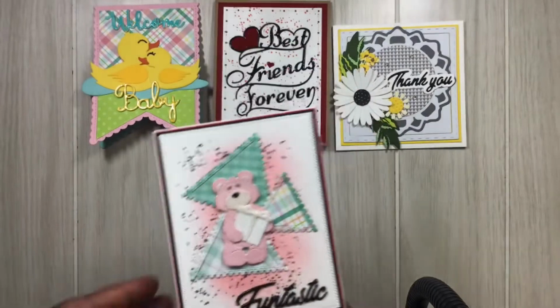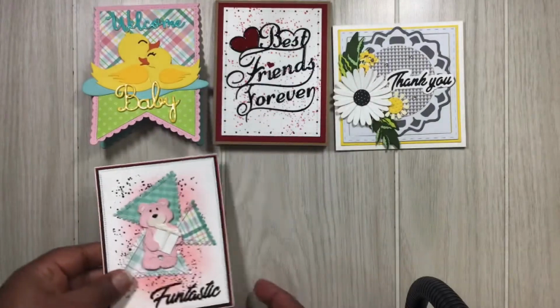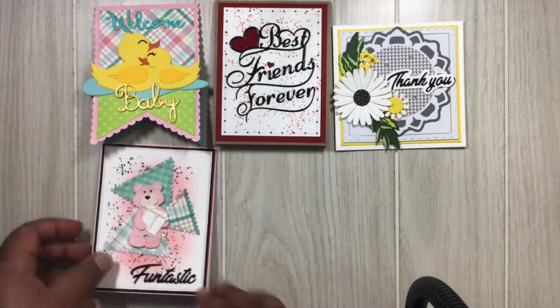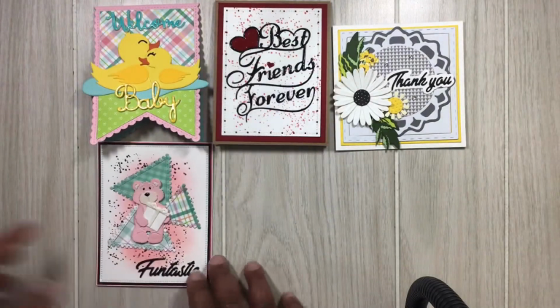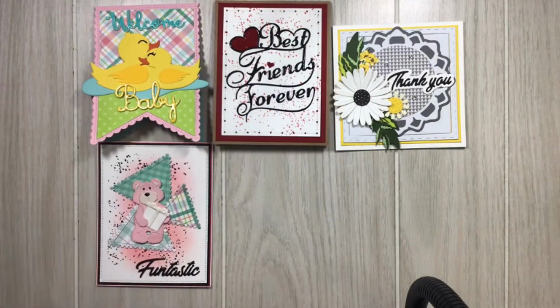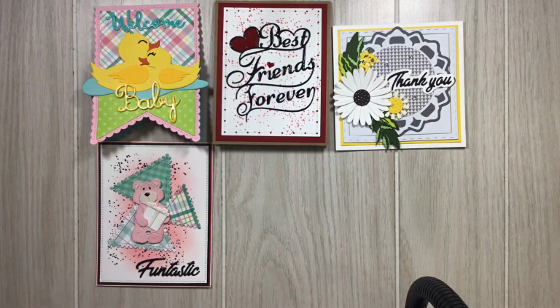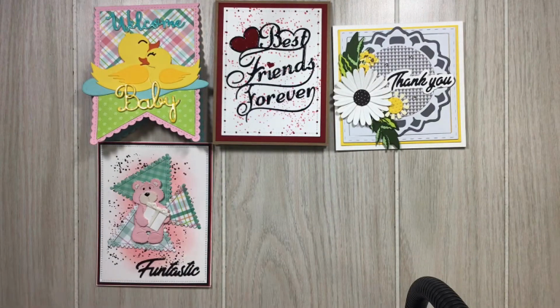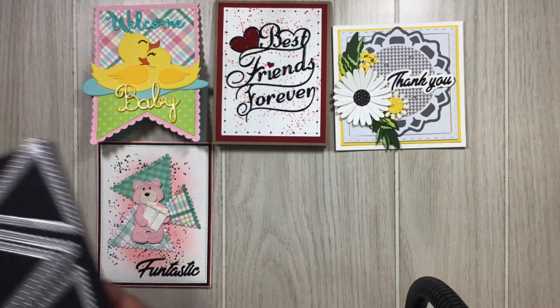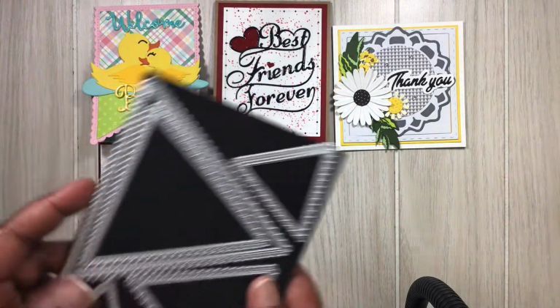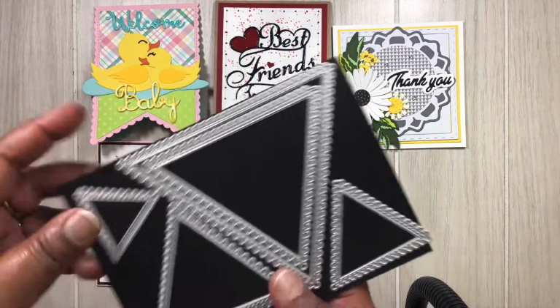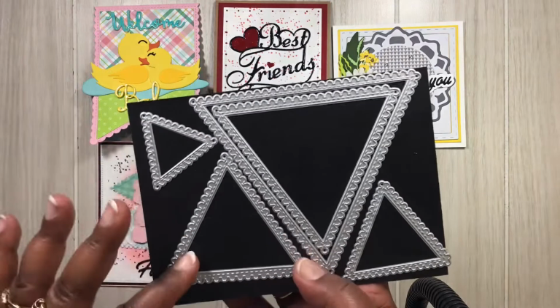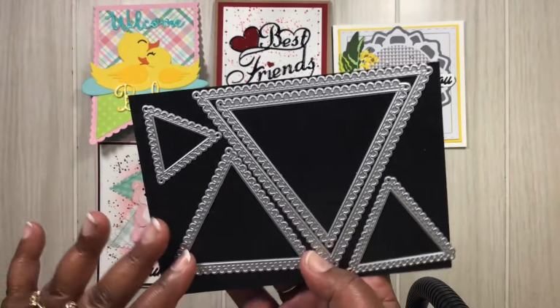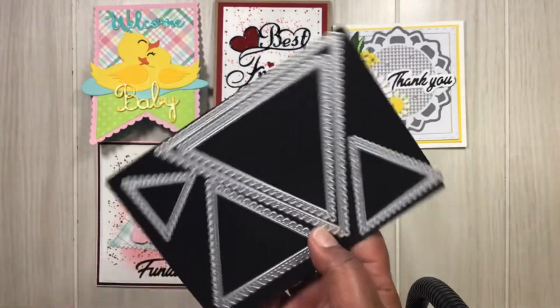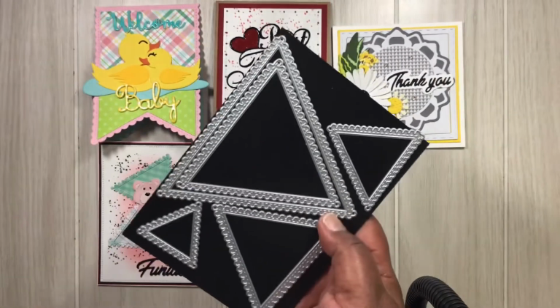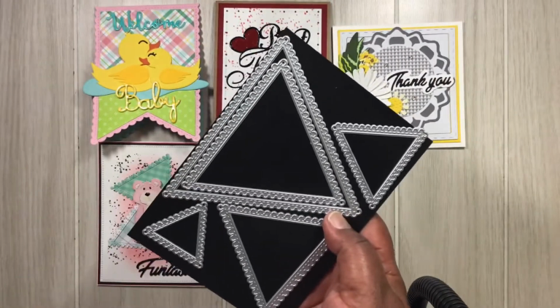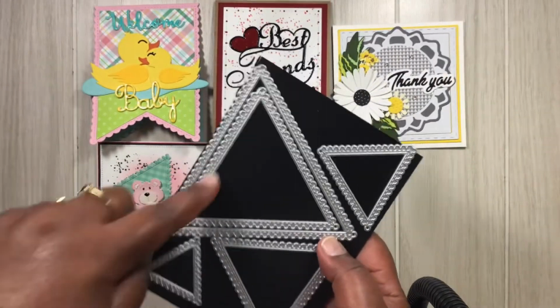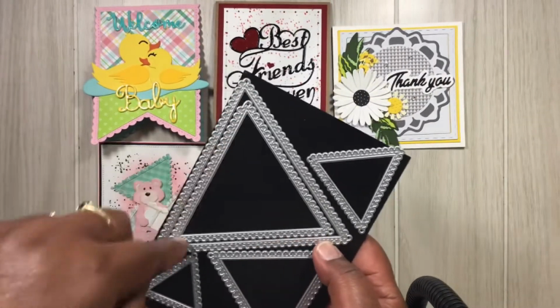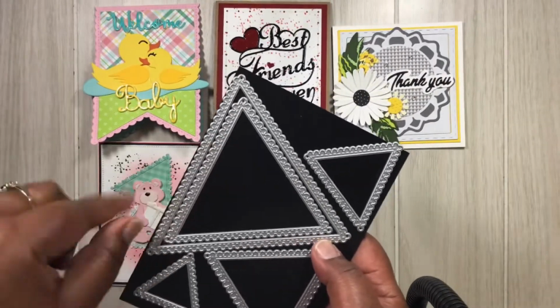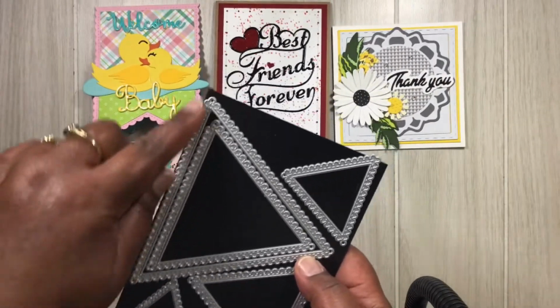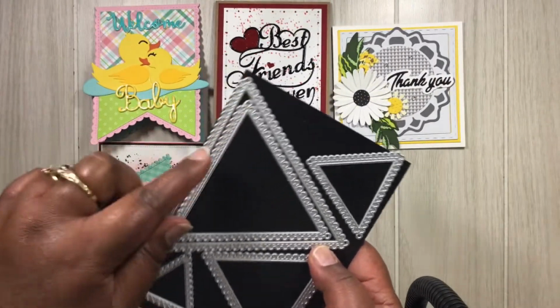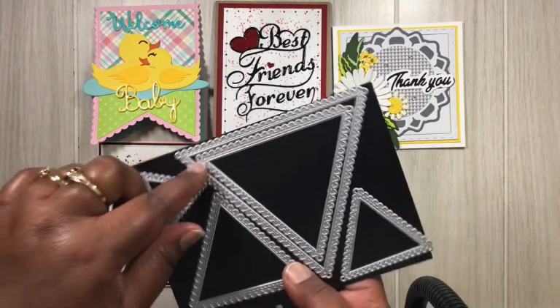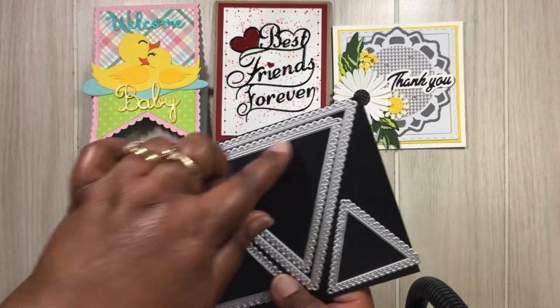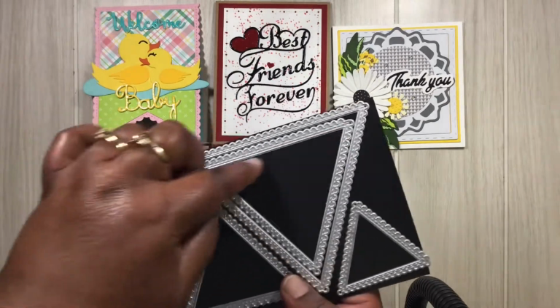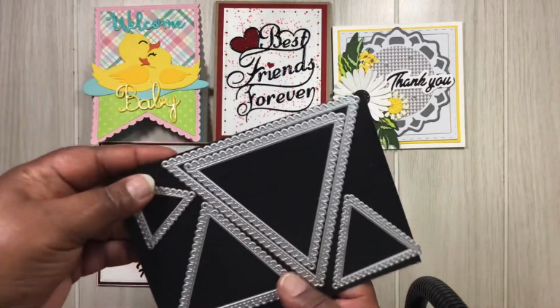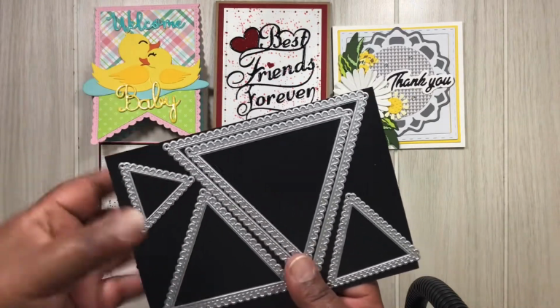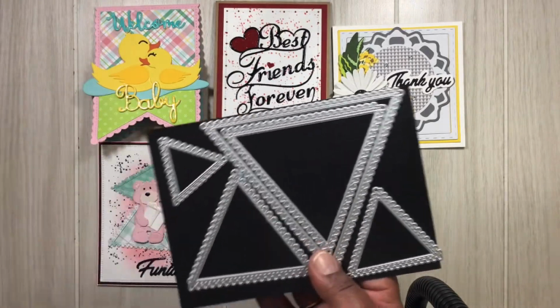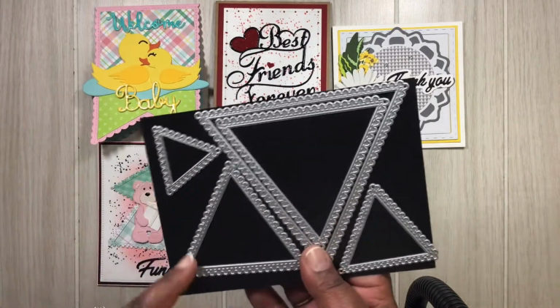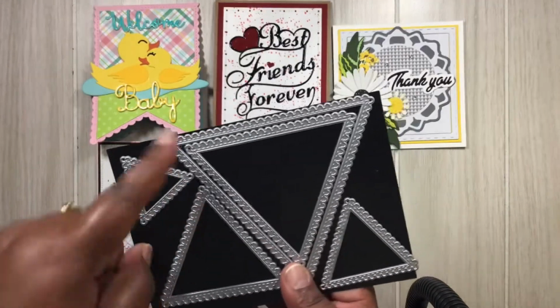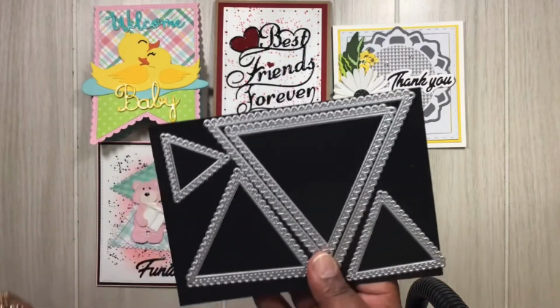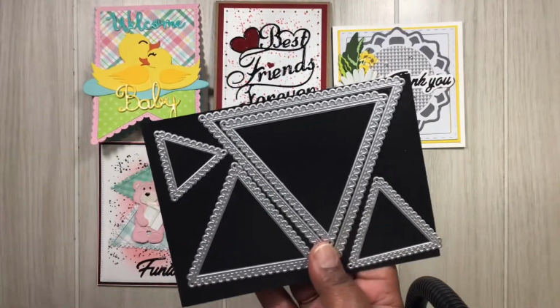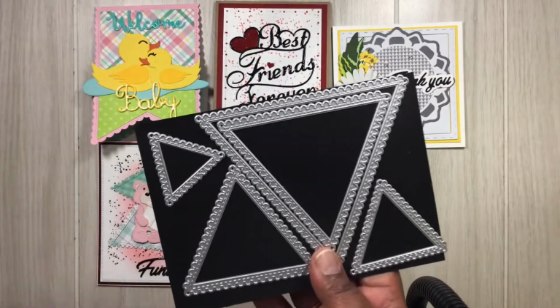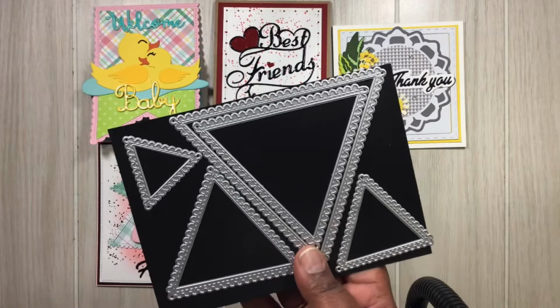Let me show you those dies. These dies are so pretty to me — just really, really cute. And they have them even bigger, so you can do something with that. You can probably make it into a banner, I'm sure. But I just made it into a card — I am a card maker, that's what I do.